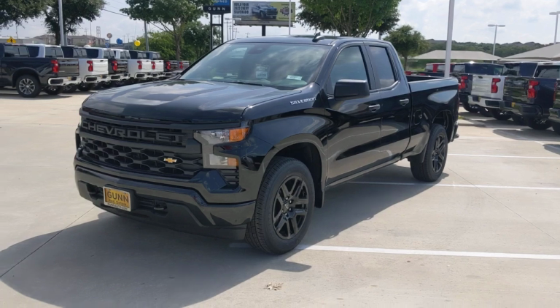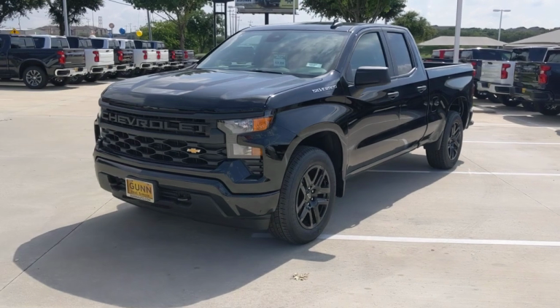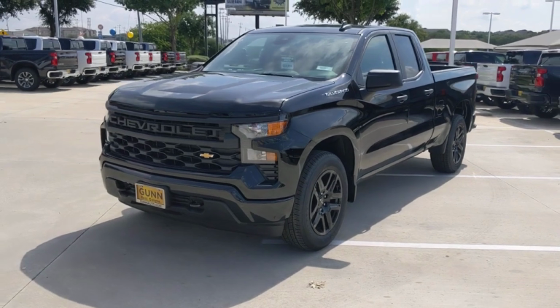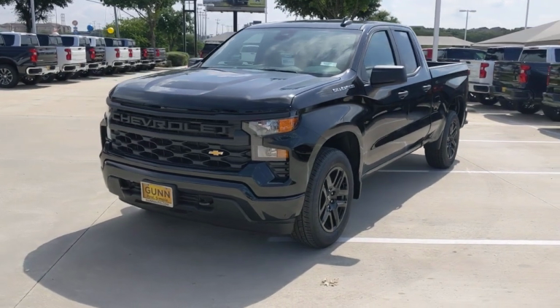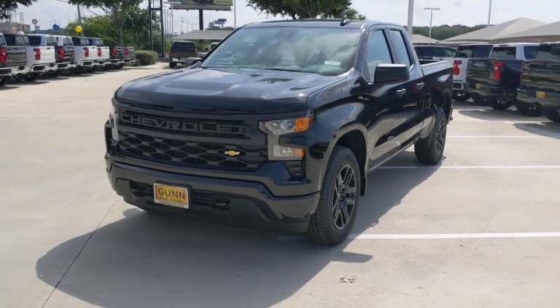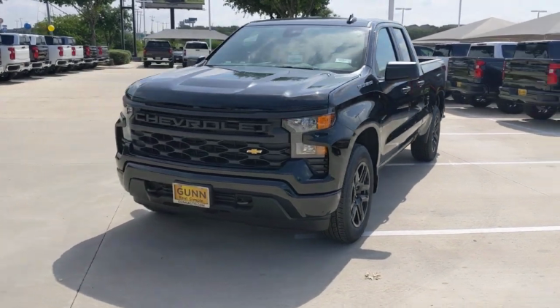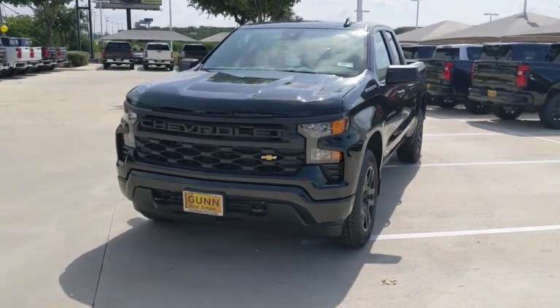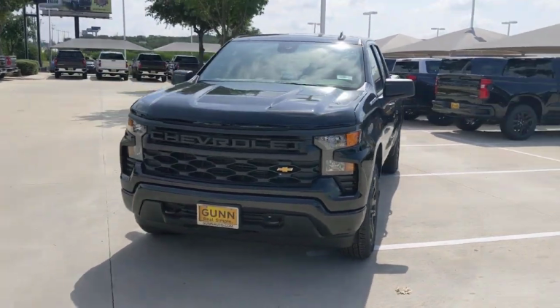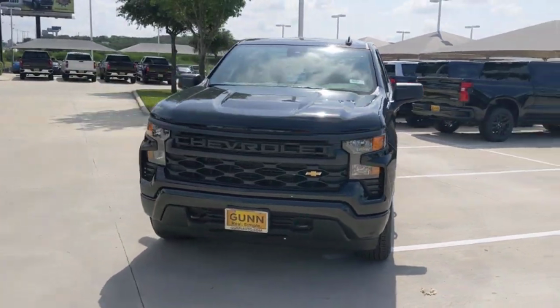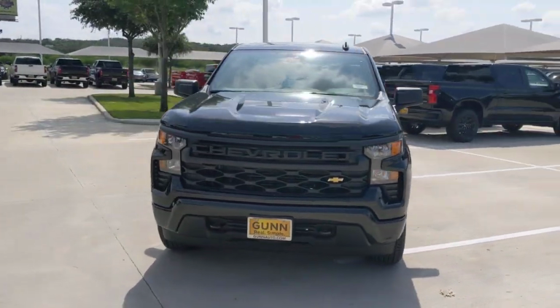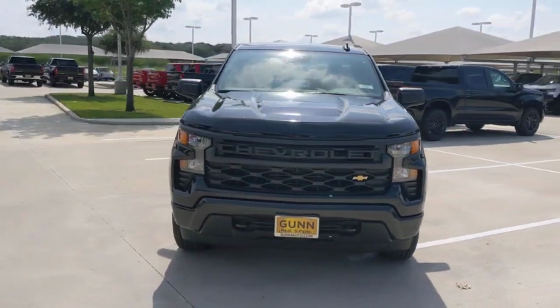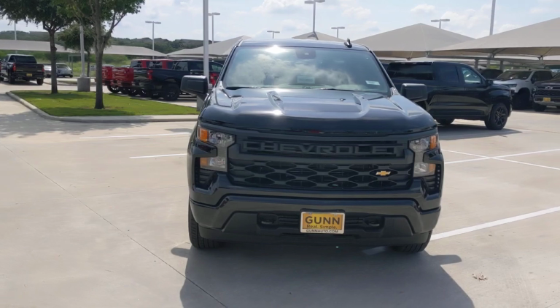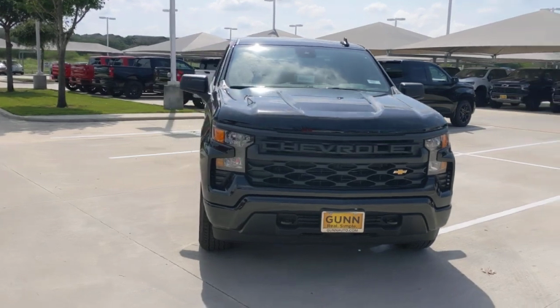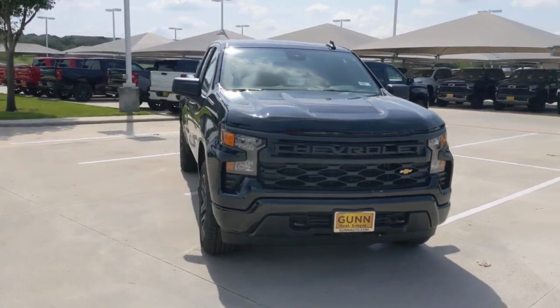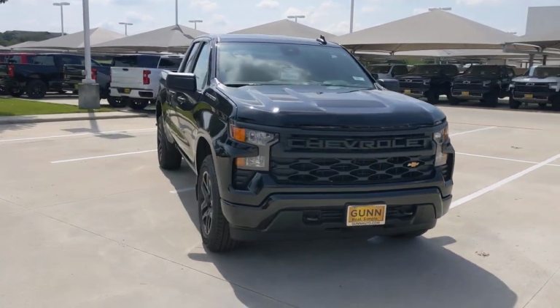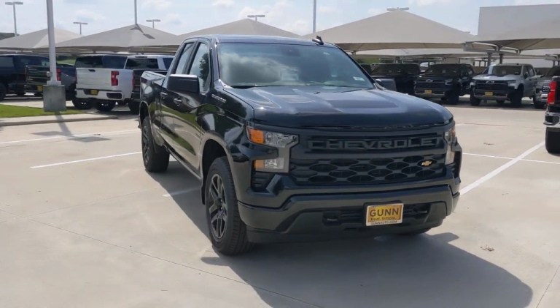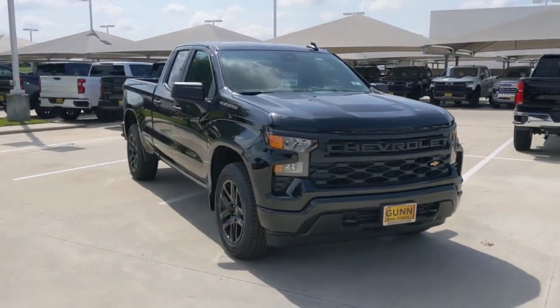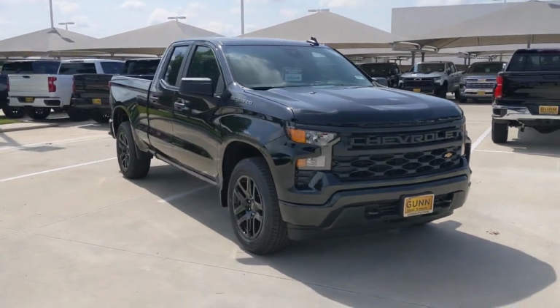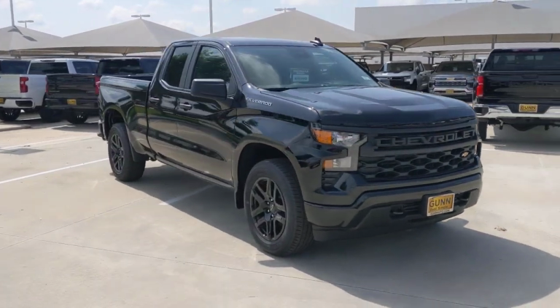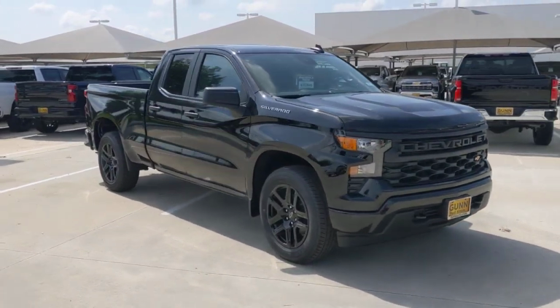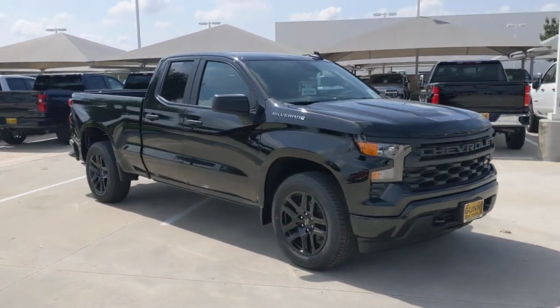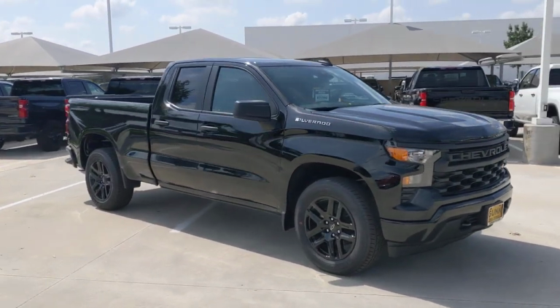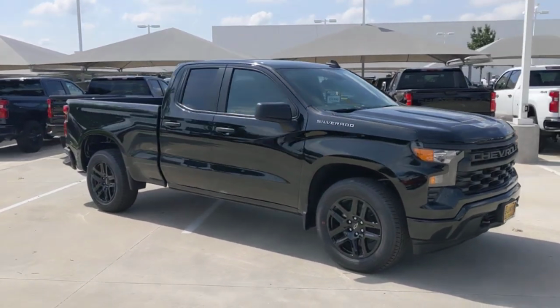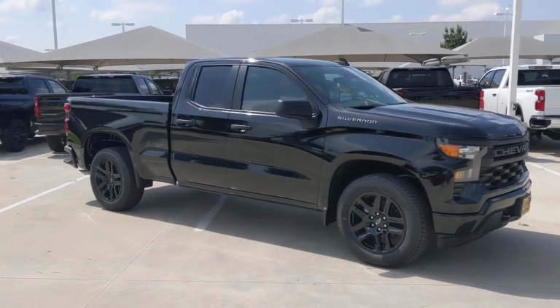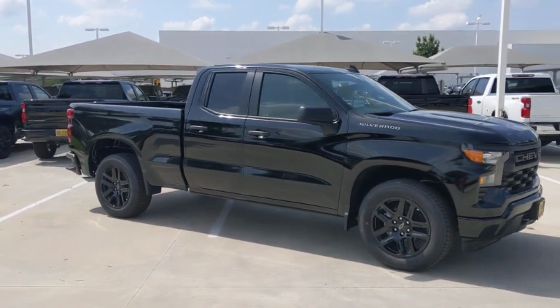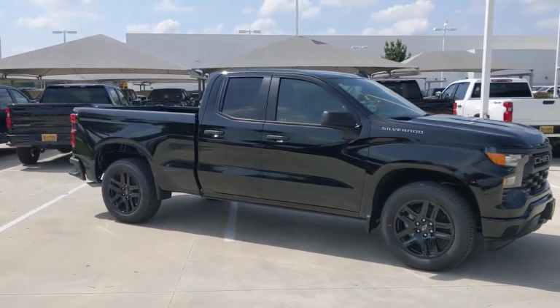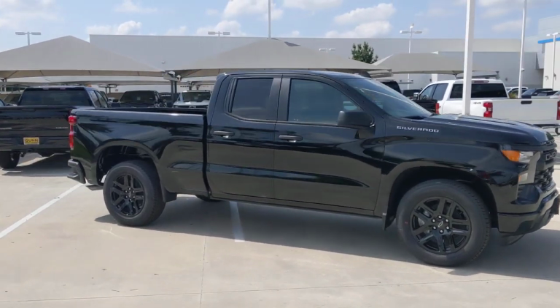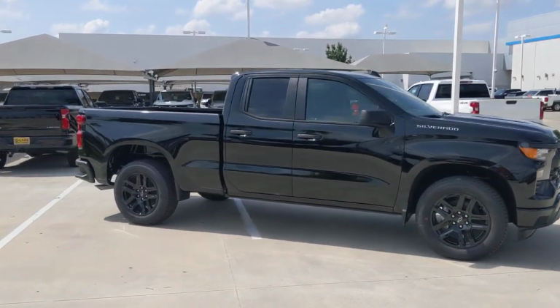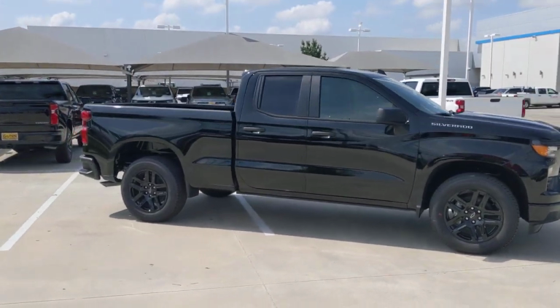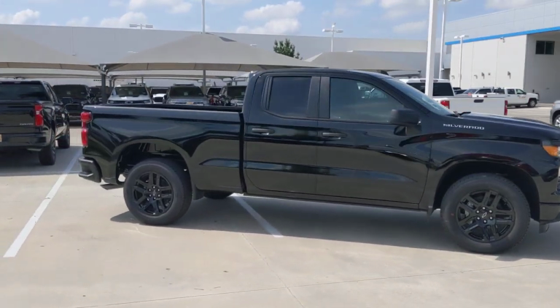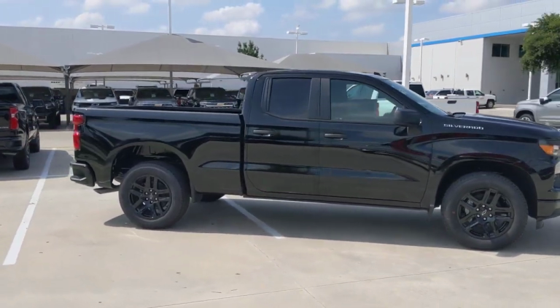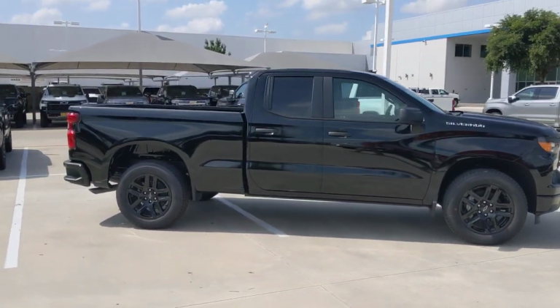Enjoy the view of this 2023 Chevrolet Silverado 1500. The smooth-riding Silverado 1500 delivers rugged strength, a quiet and spacious cabin, agile handling, and technology that keeps you connected.